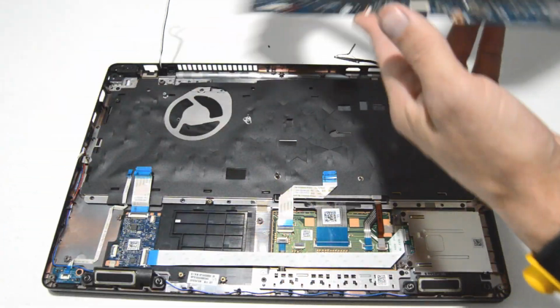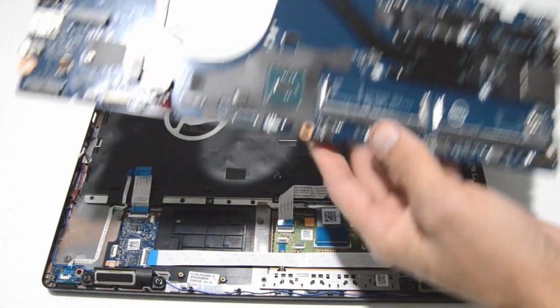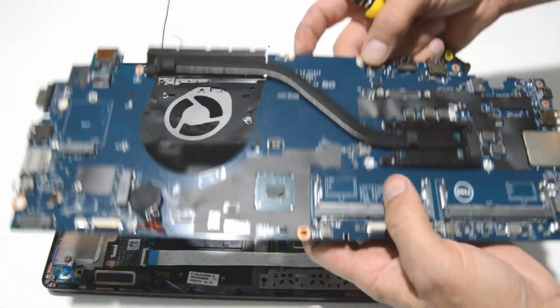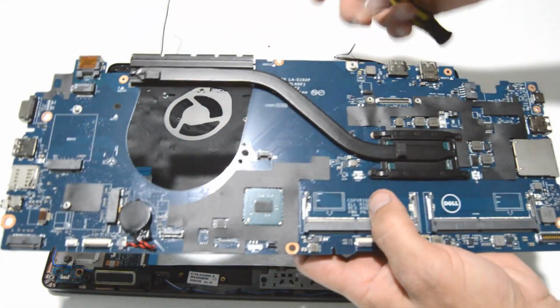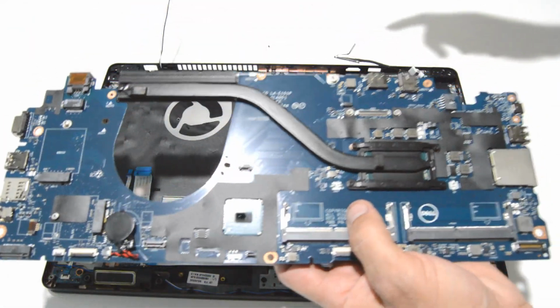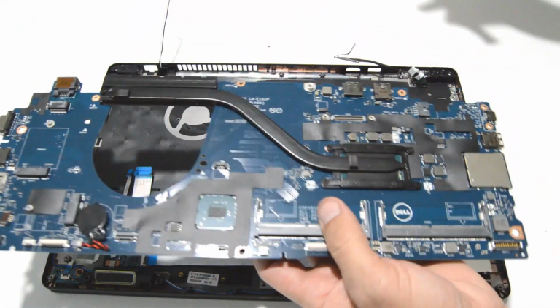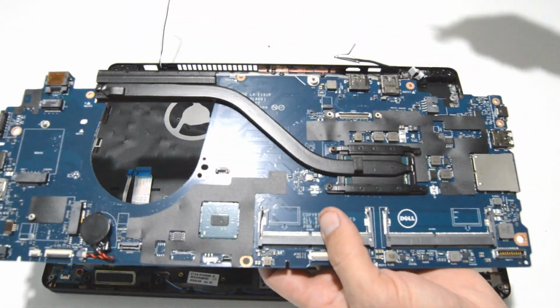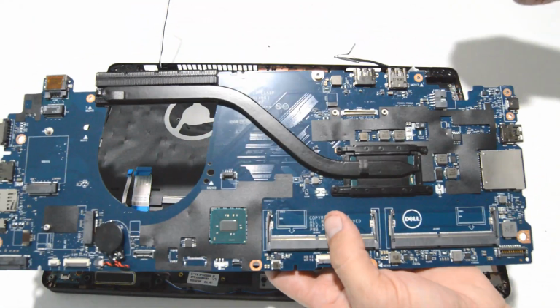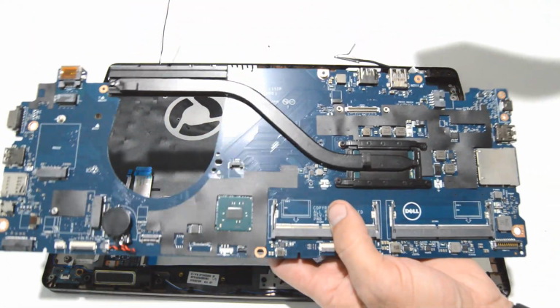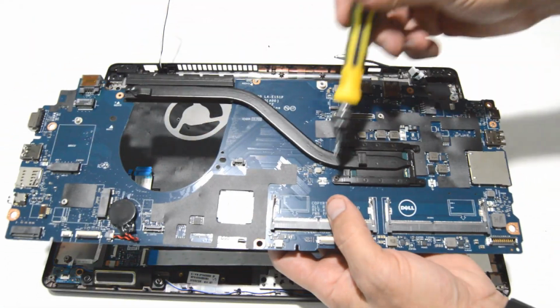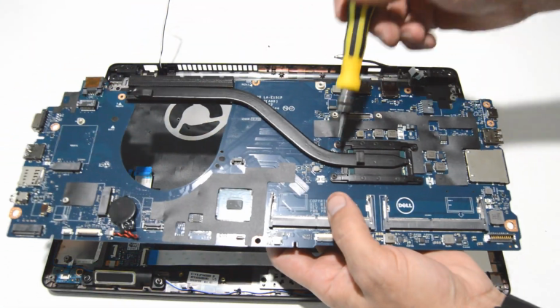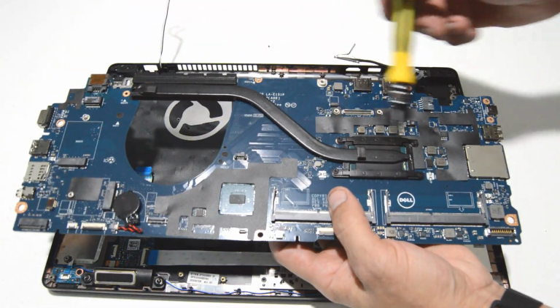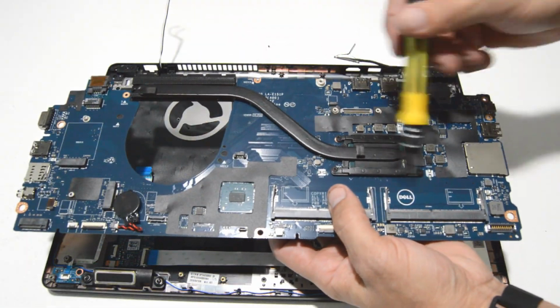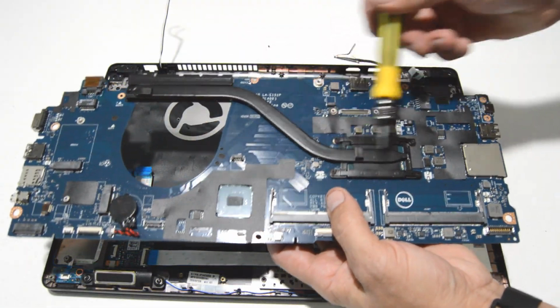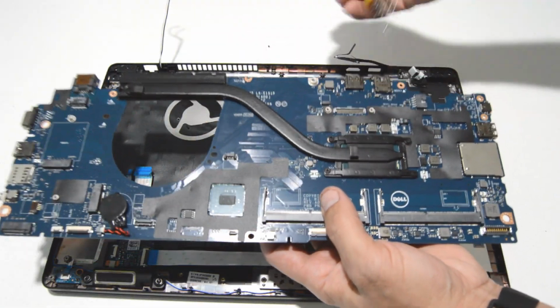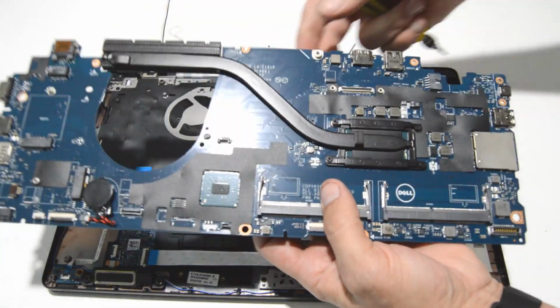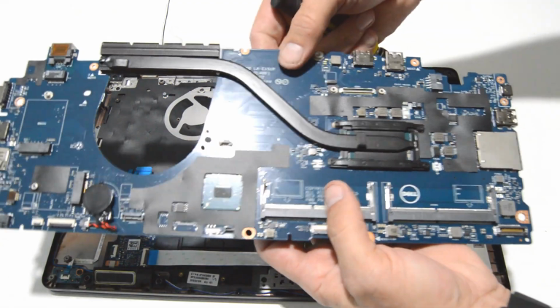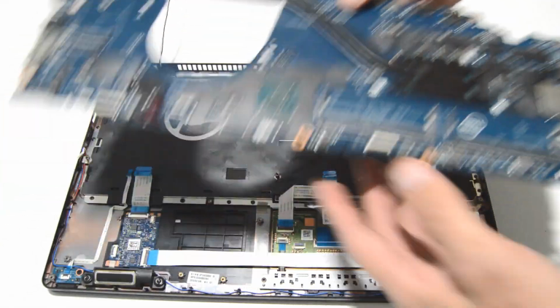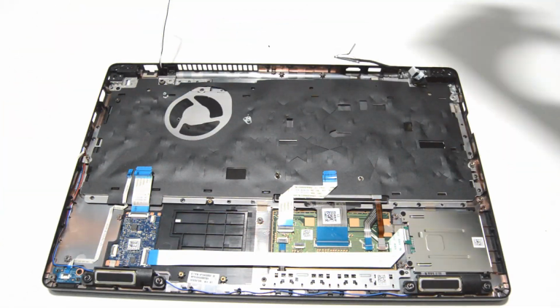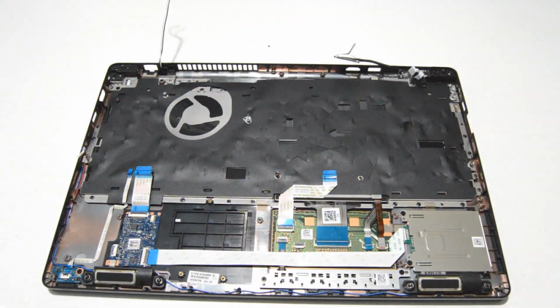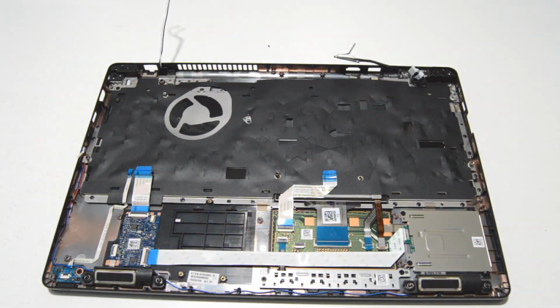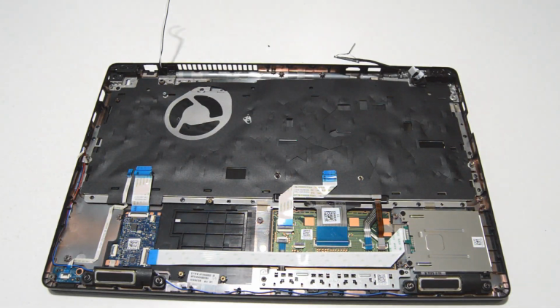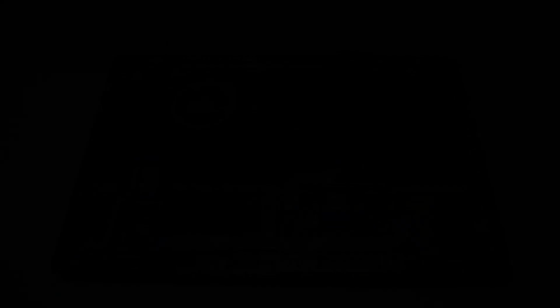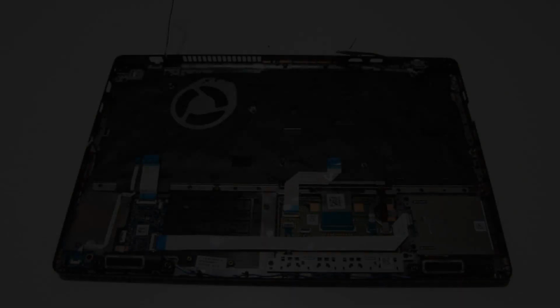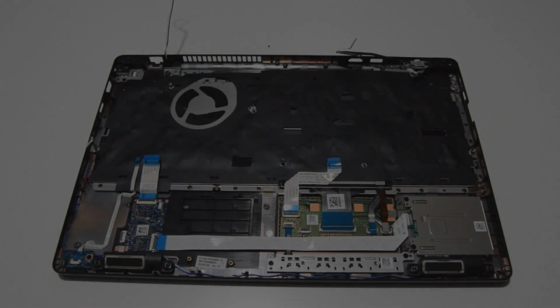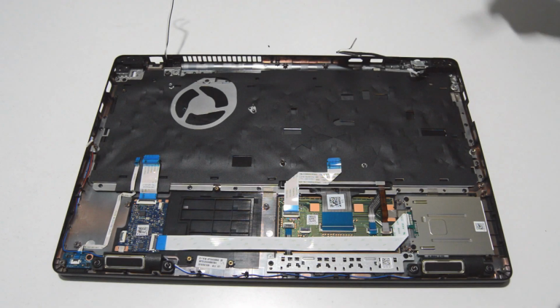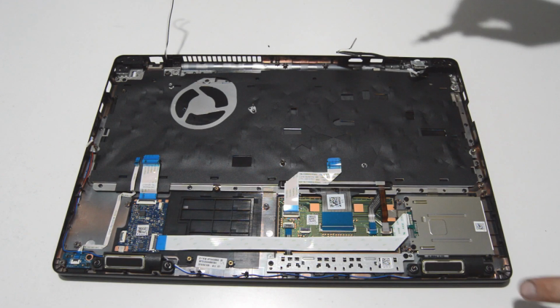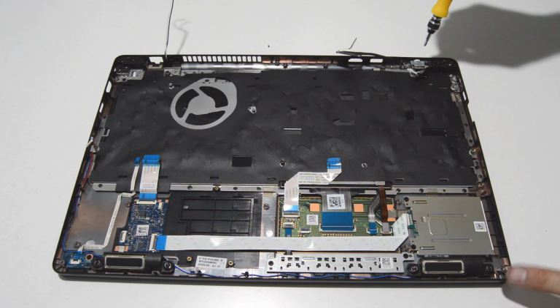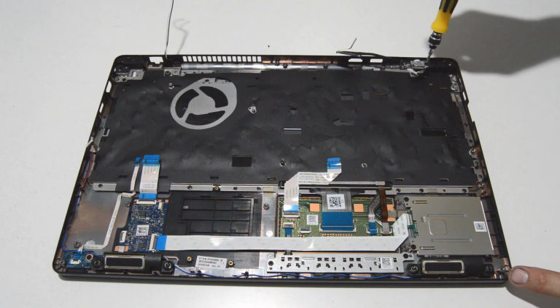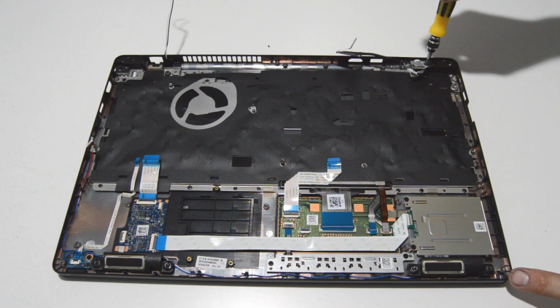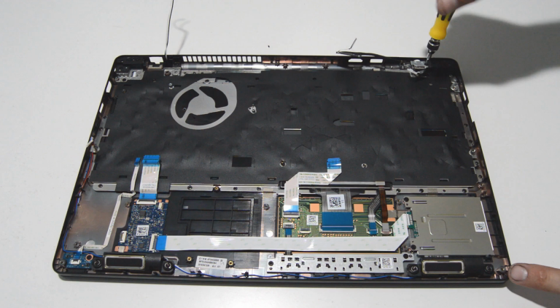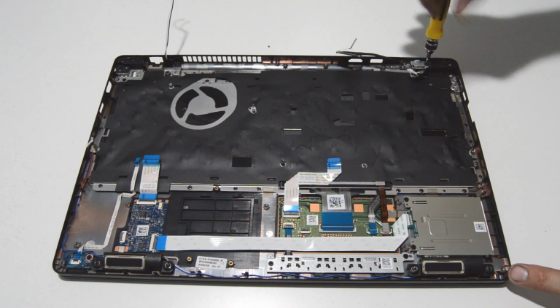In this case we're going to go ahead and leave the heat sink attached to the motherboard, but it's obviously just four screws and it'll come right out. Now we will remove the DC jack.